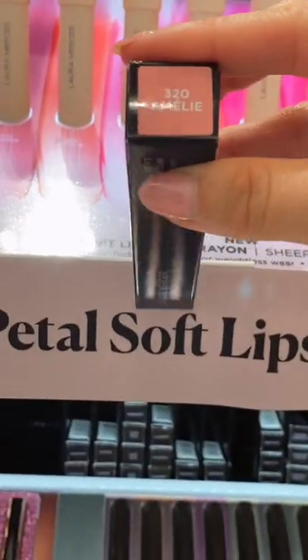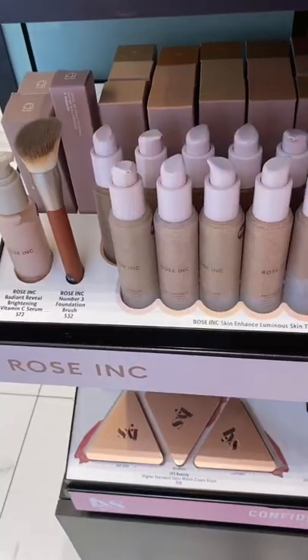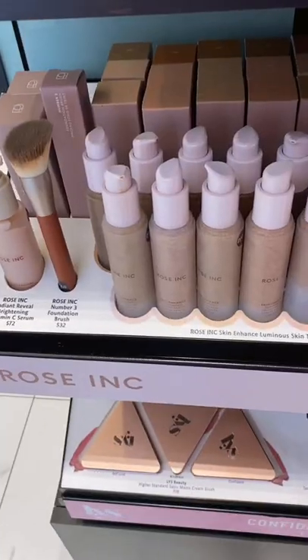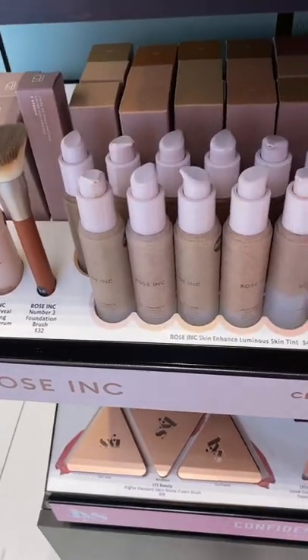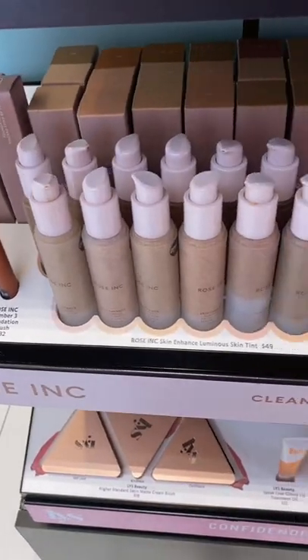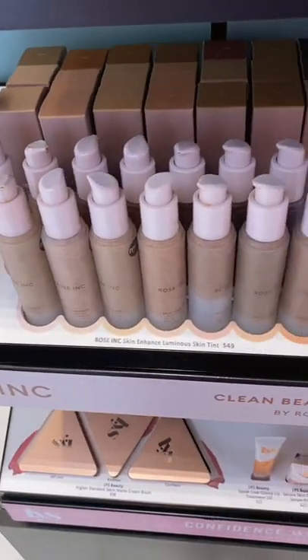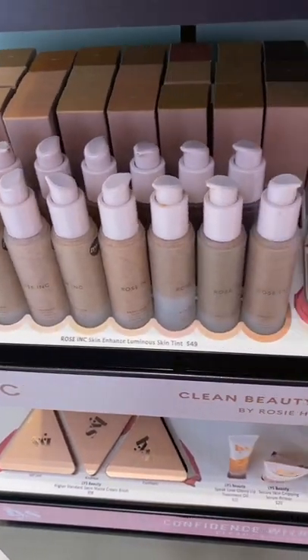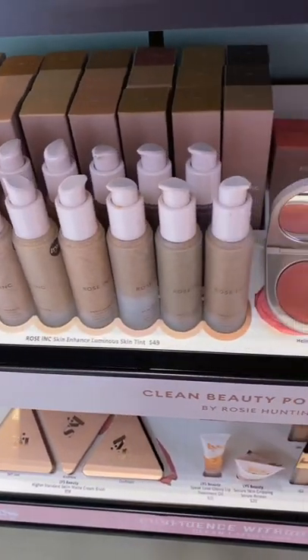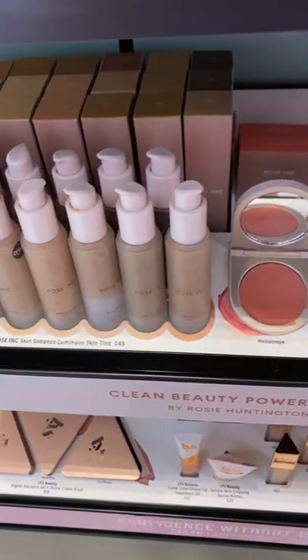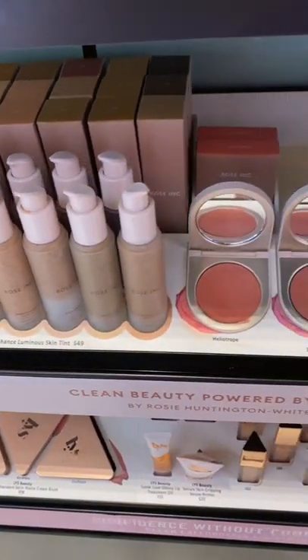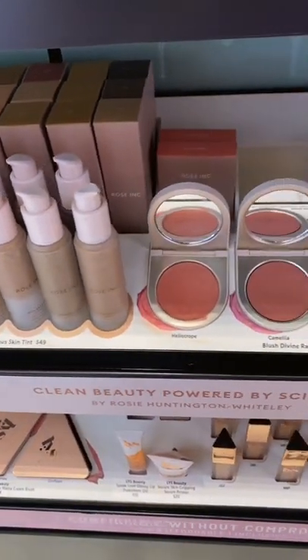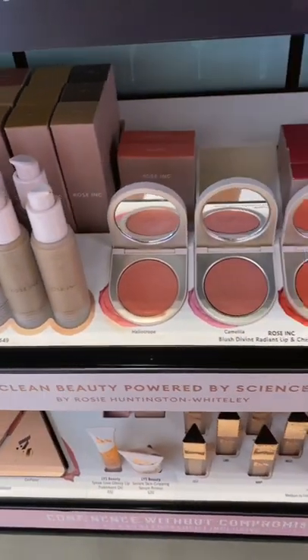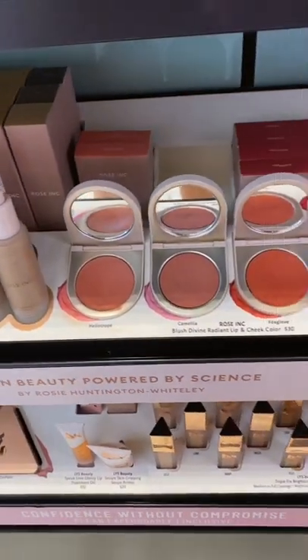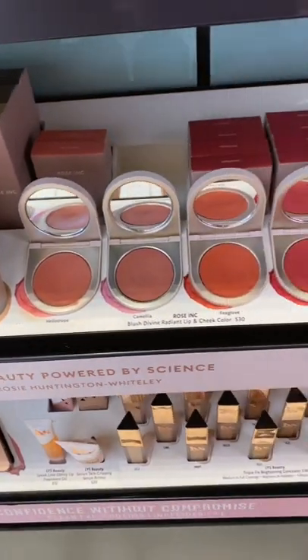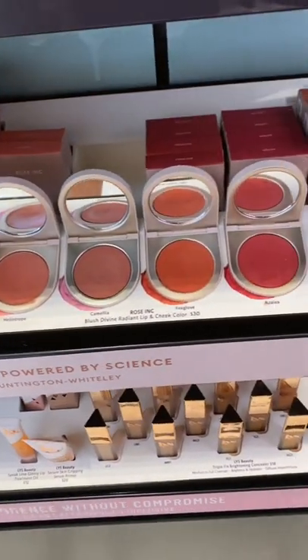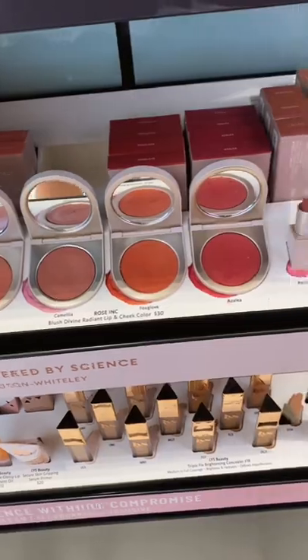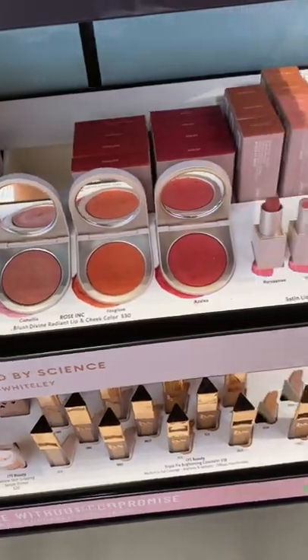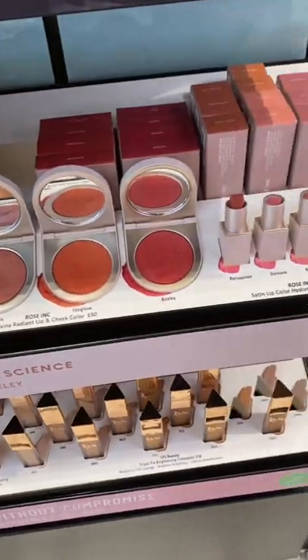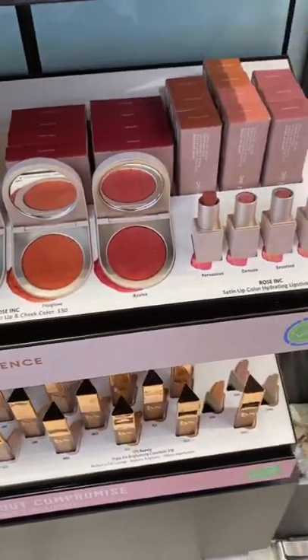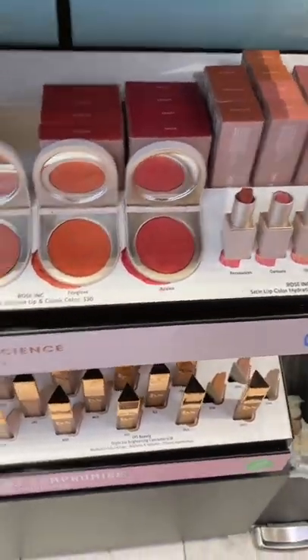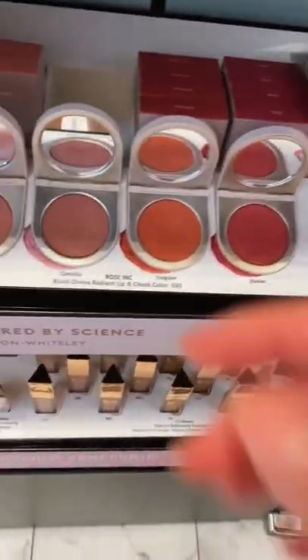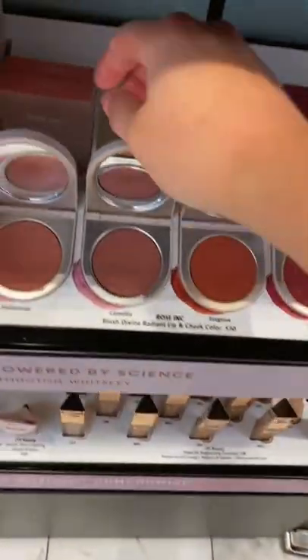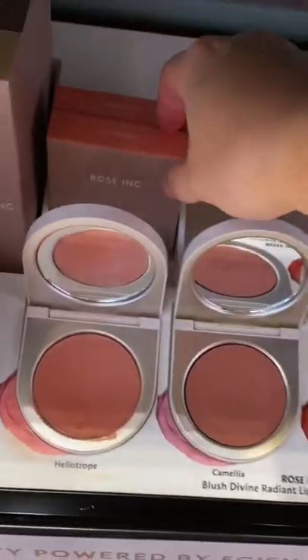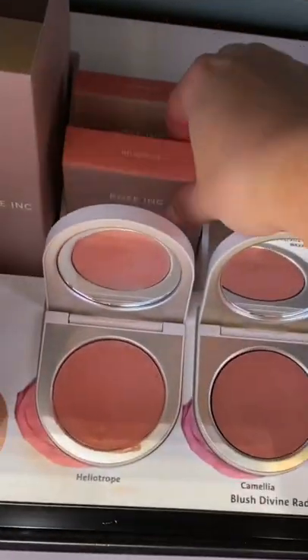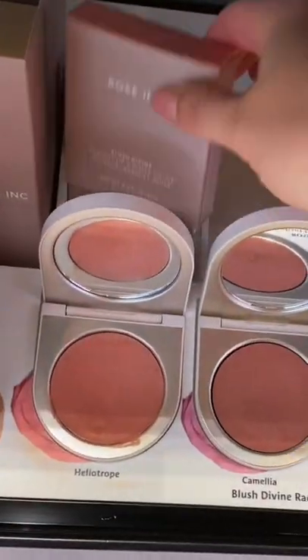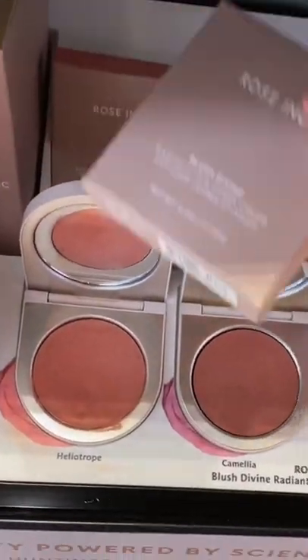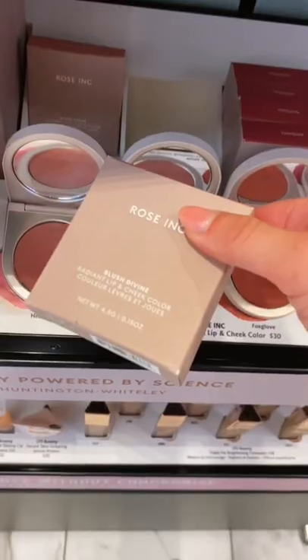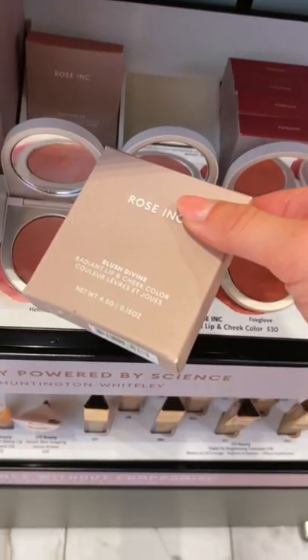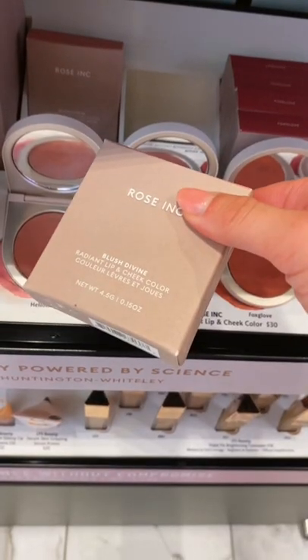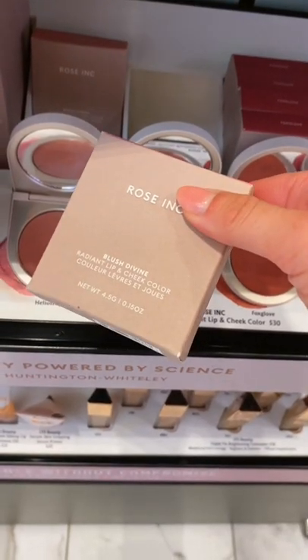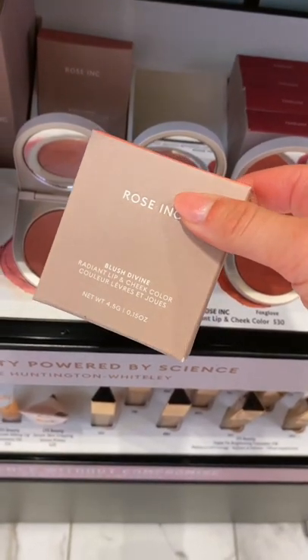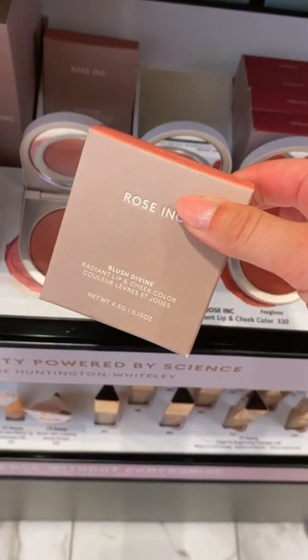Rose Ink has totally caught my eye. I love the aesthetic of their products, so I picked up one of their lip and cheek colors. These look great. I wanted Camellia, but they were sold out.